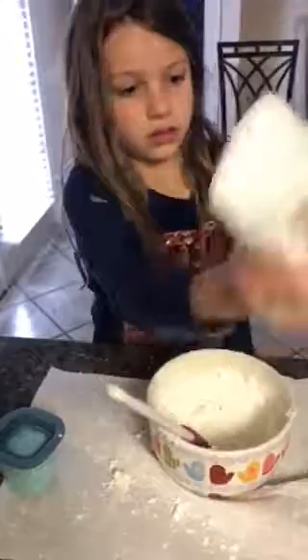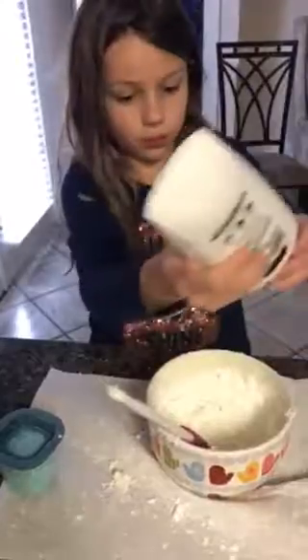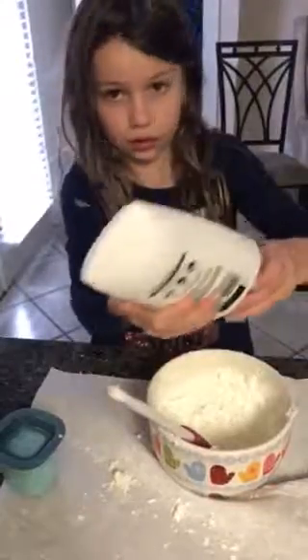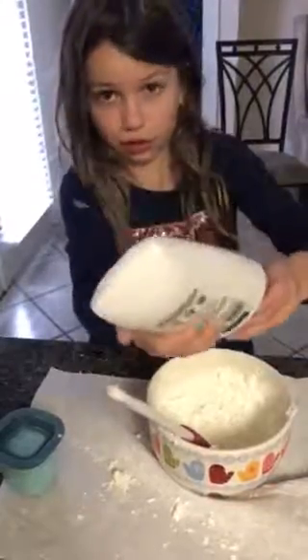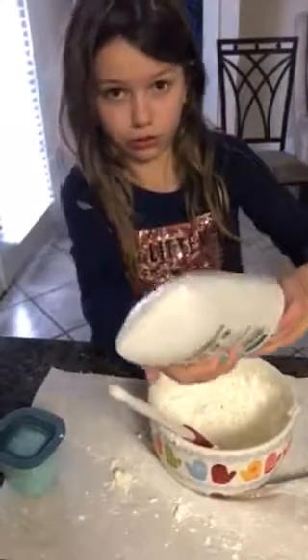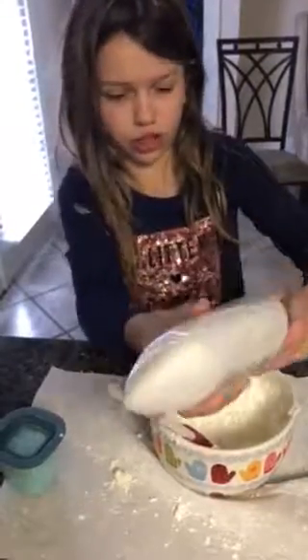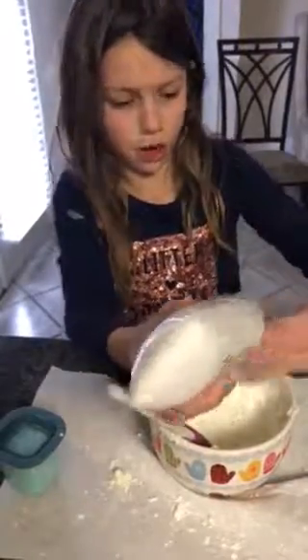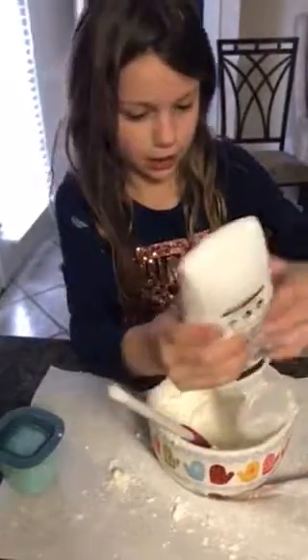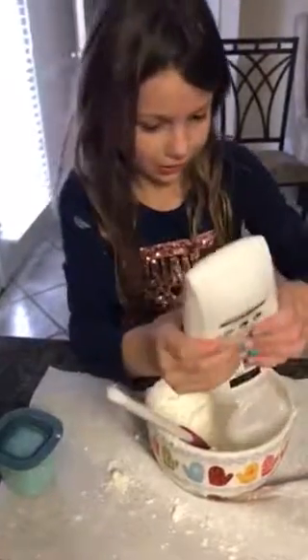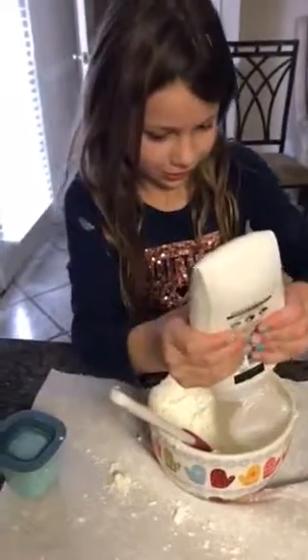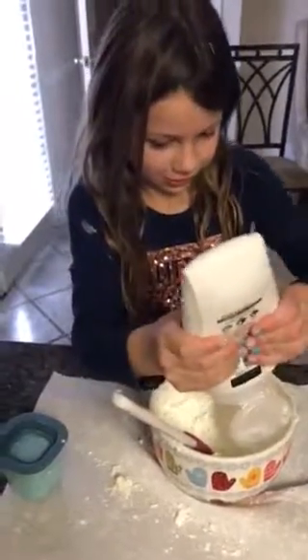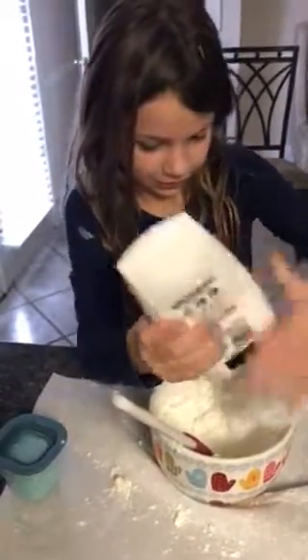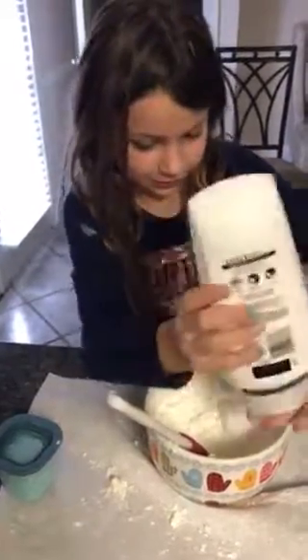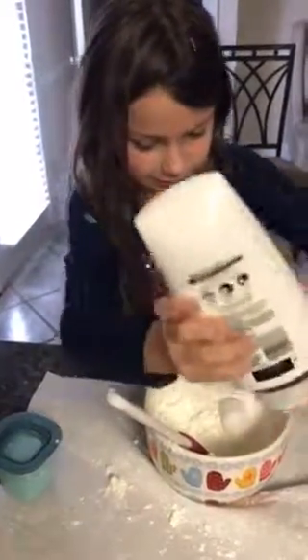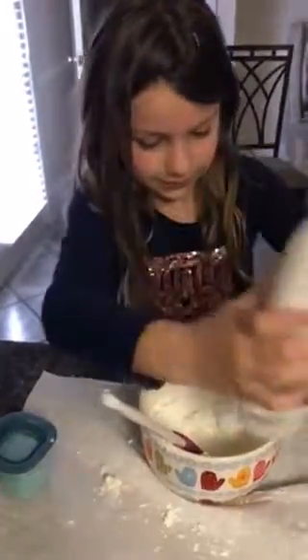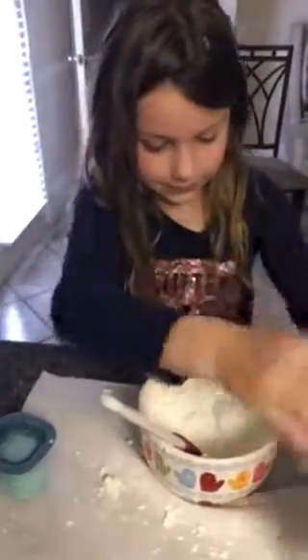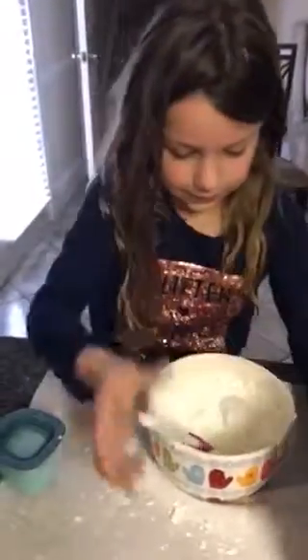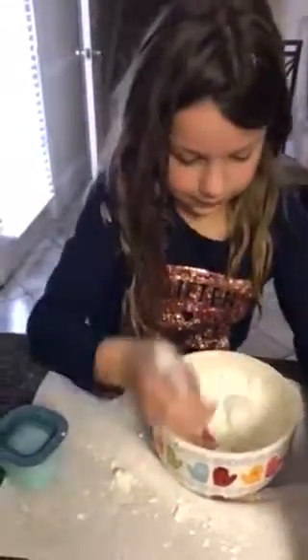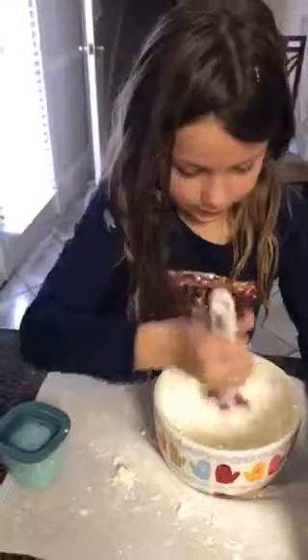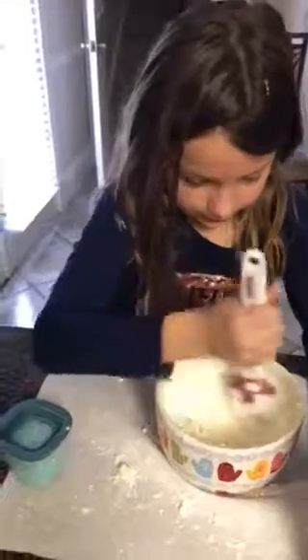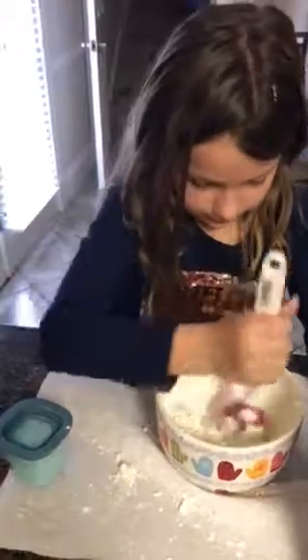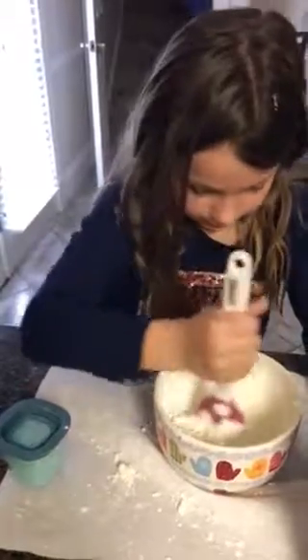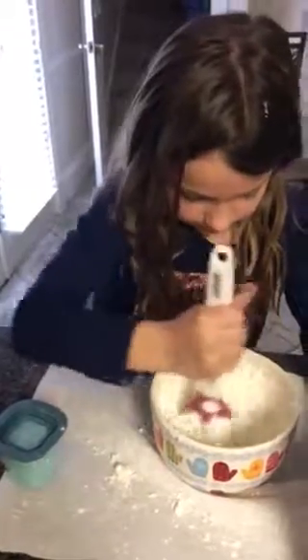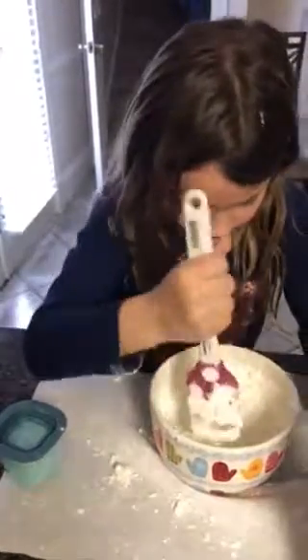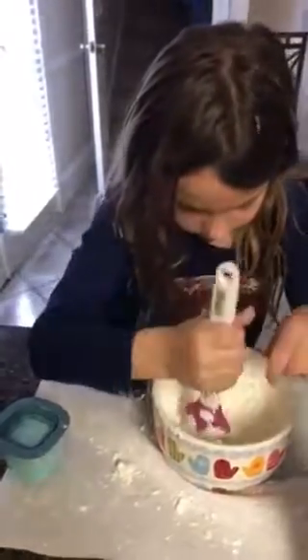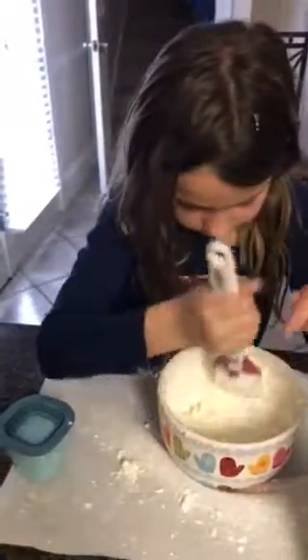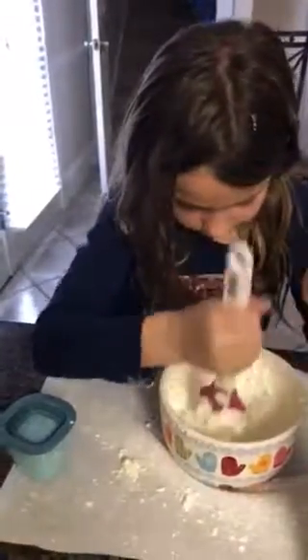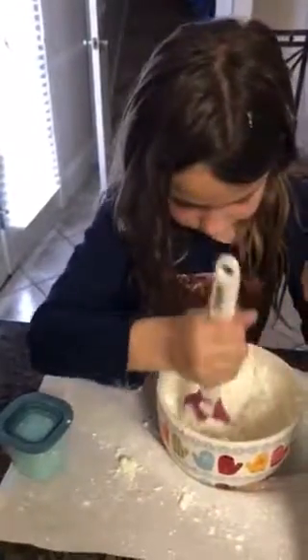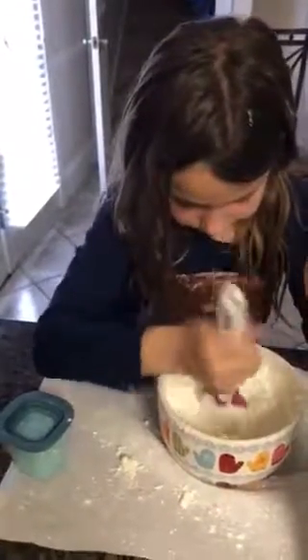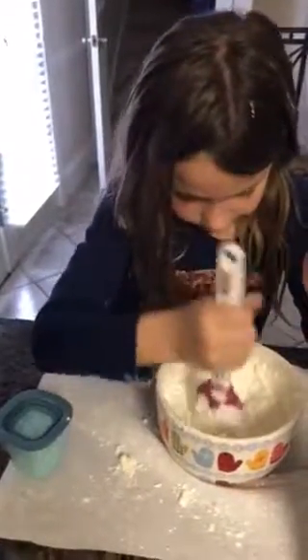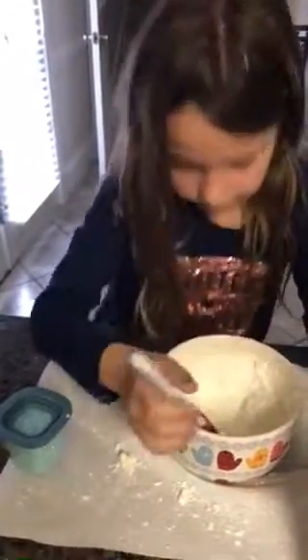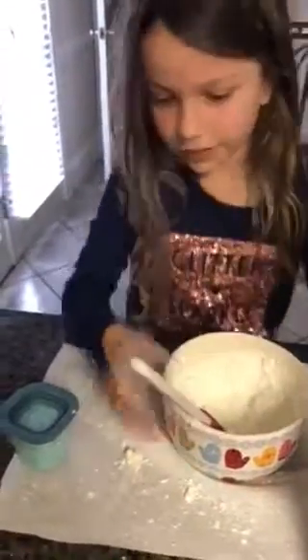You put a lot of cornstarch in, and you mix it all up, and for the viewers, show us what the final product looks like, Molly.